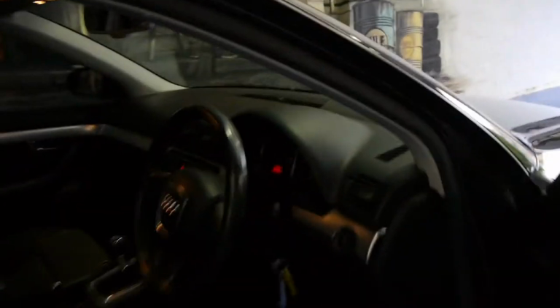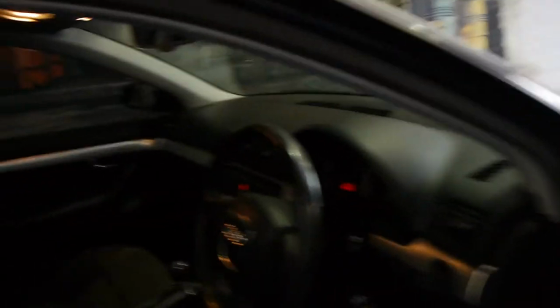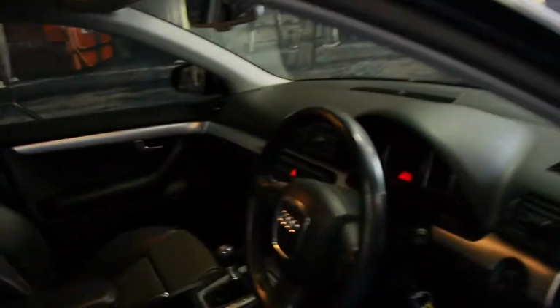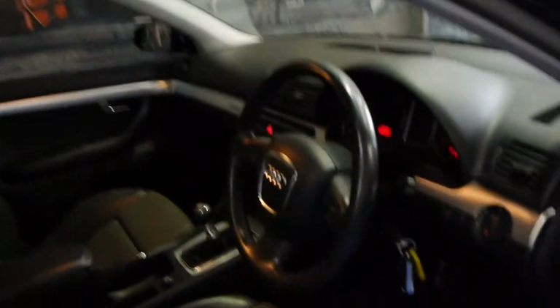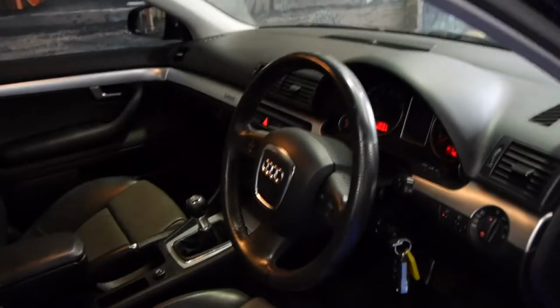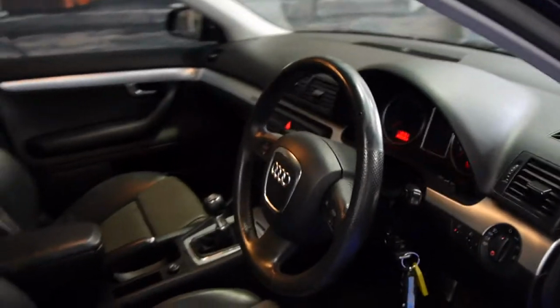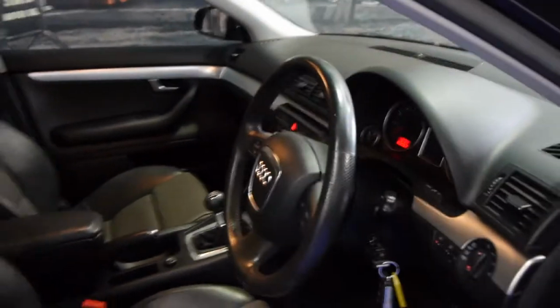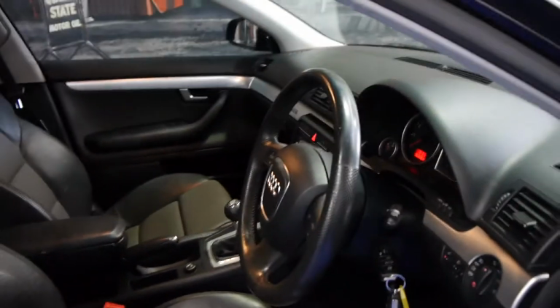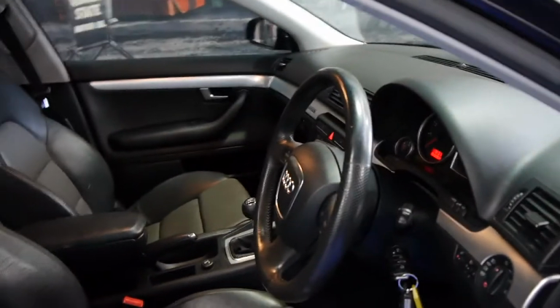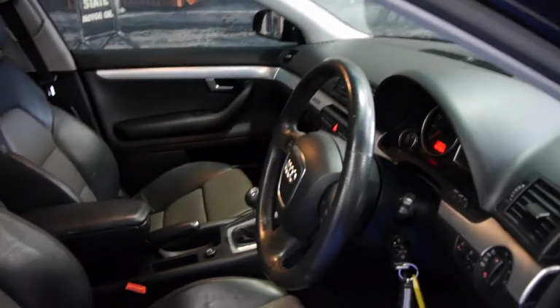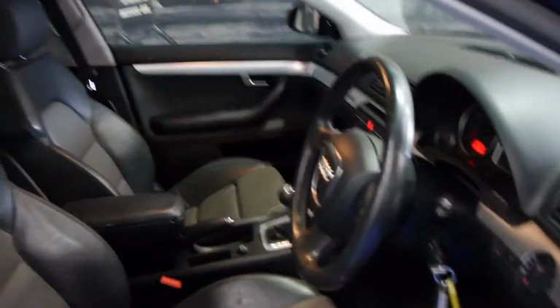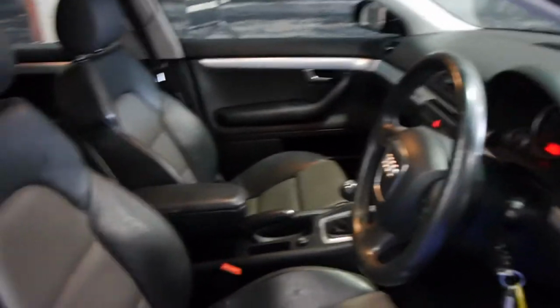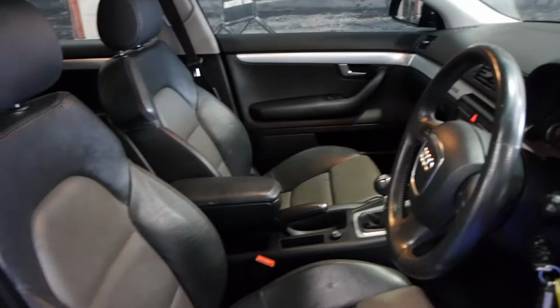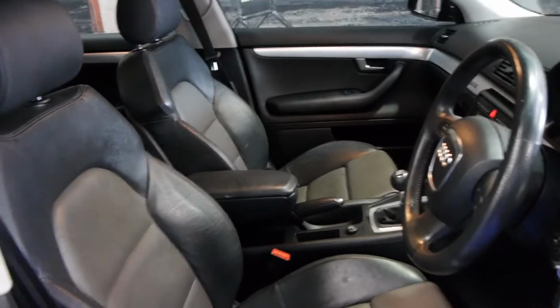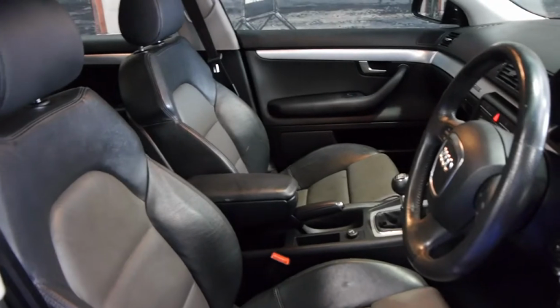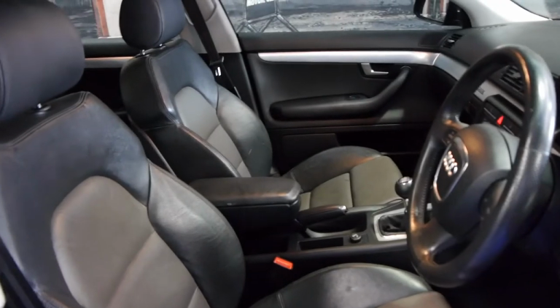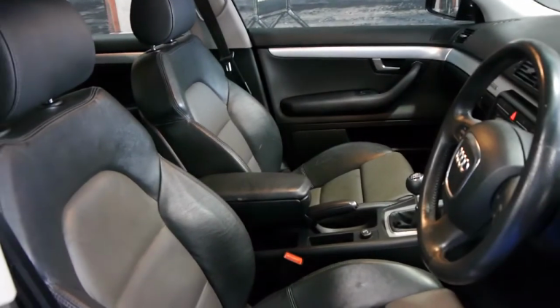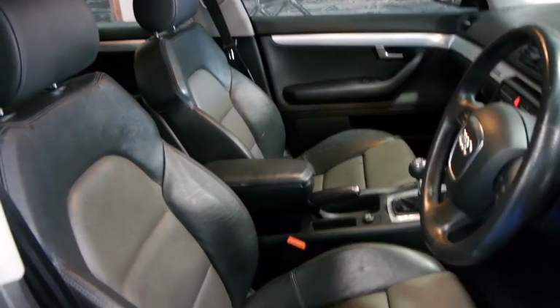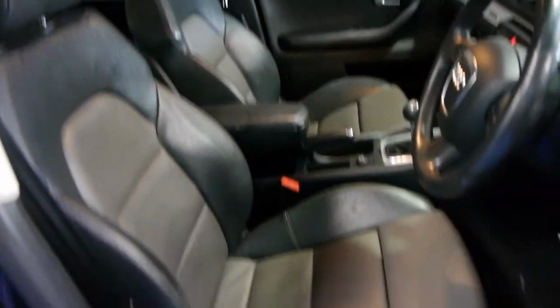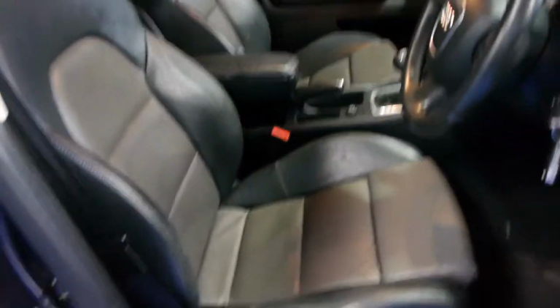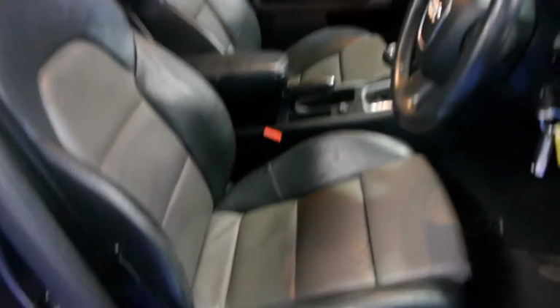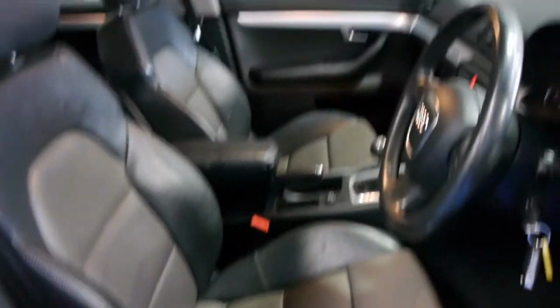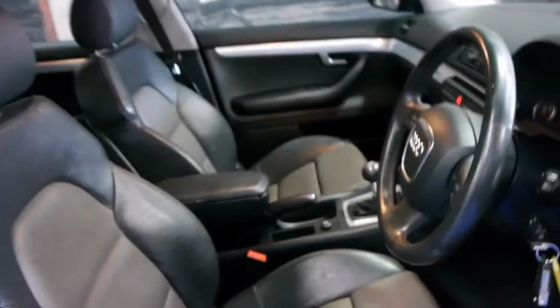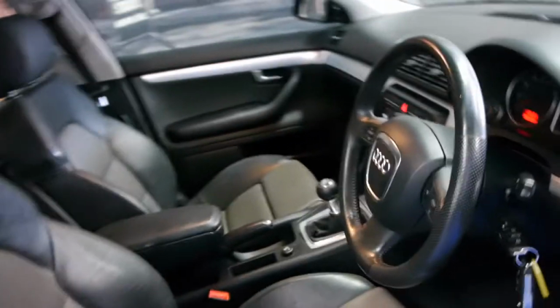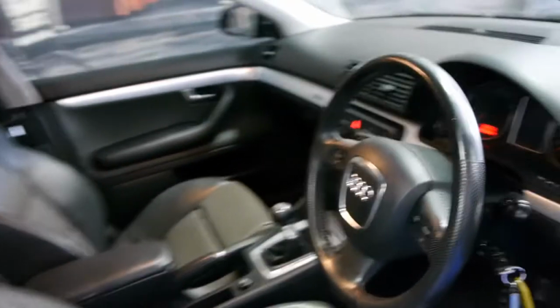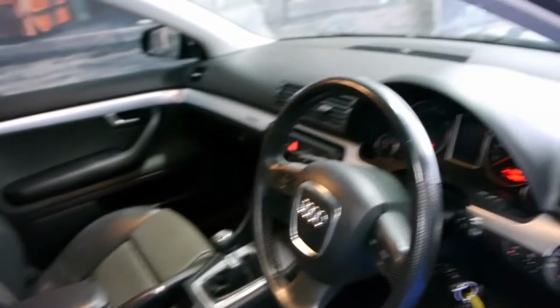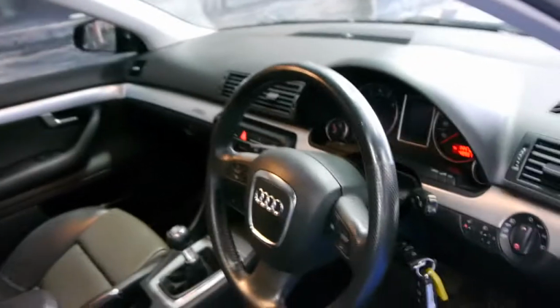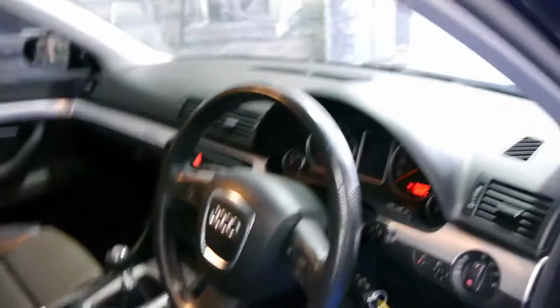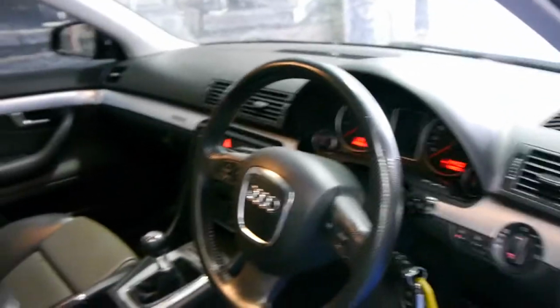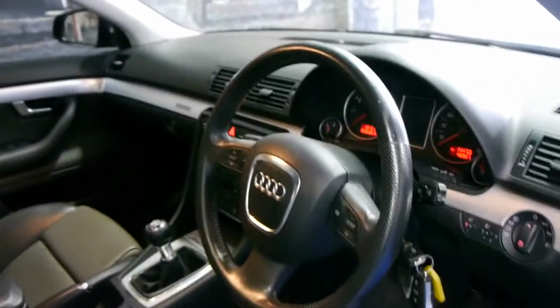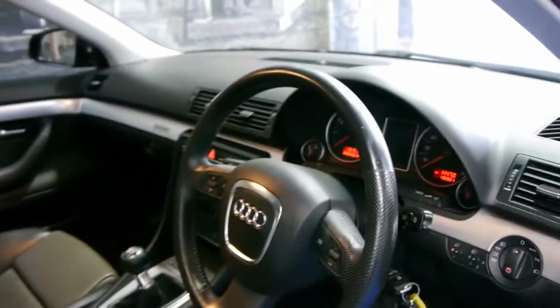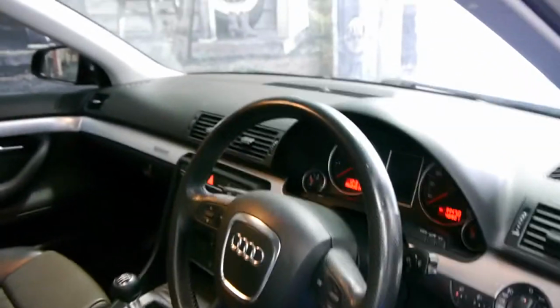It's got the six speed manual transmission. It's charcoal grey in colour with two tone leather seats in very good condition. This car has only travelled 48,000 kilometres.